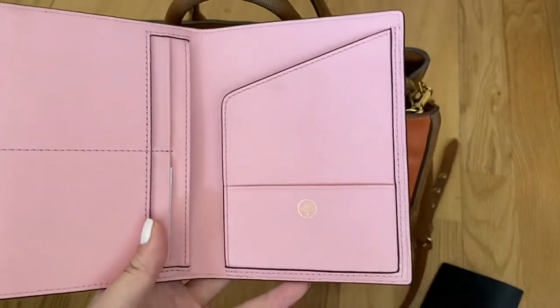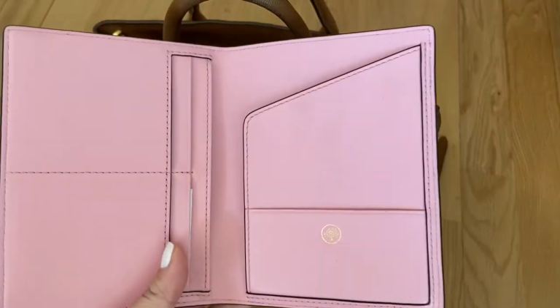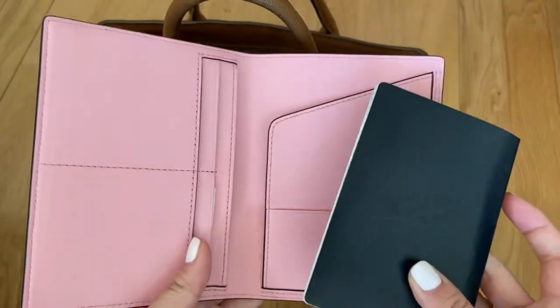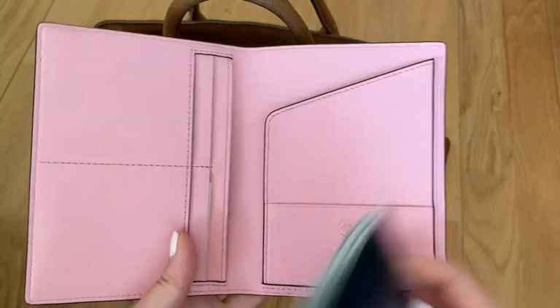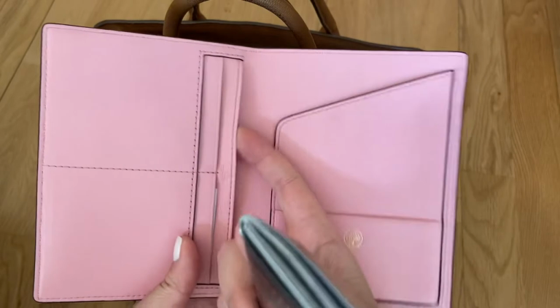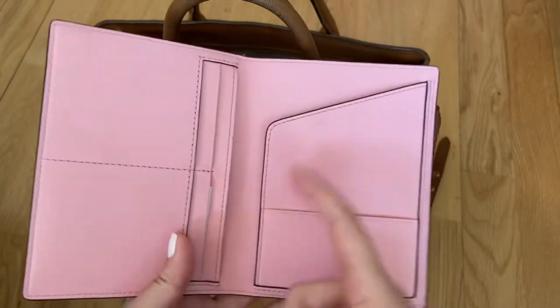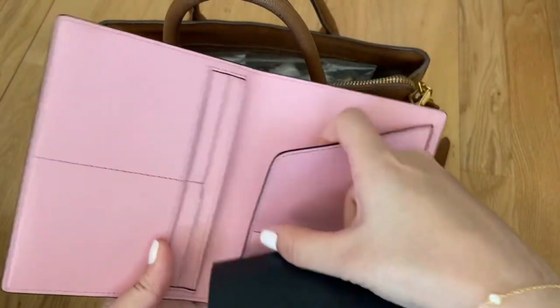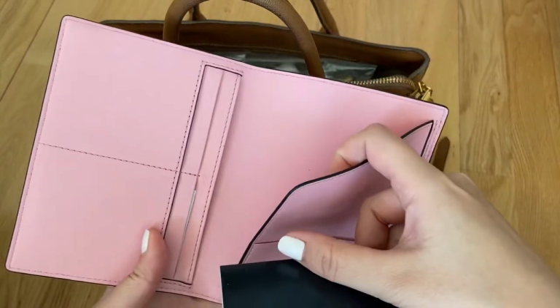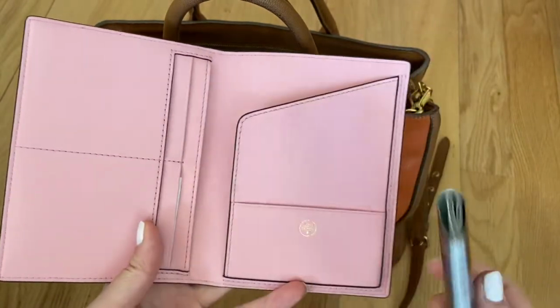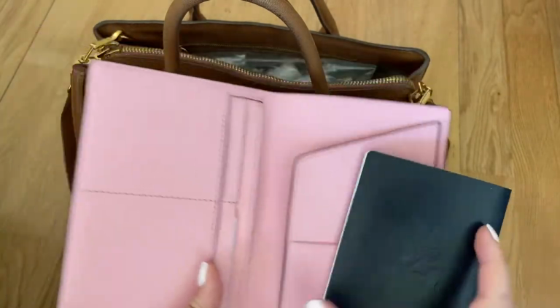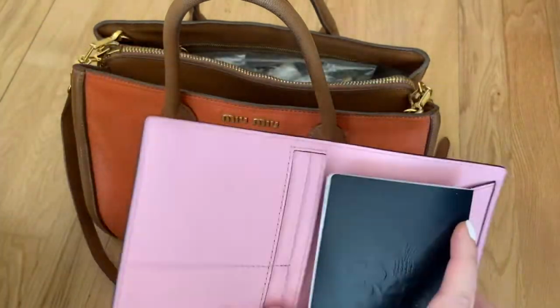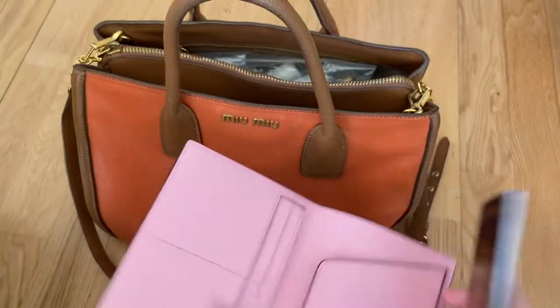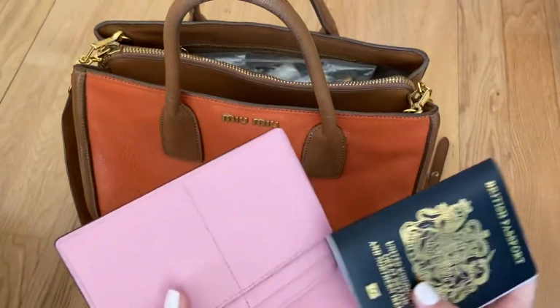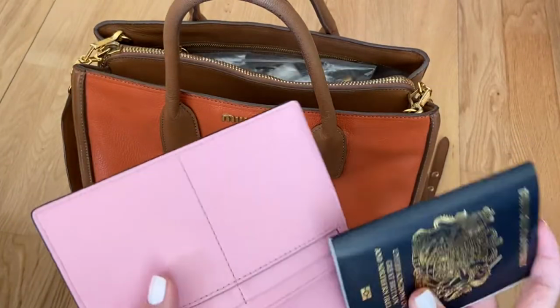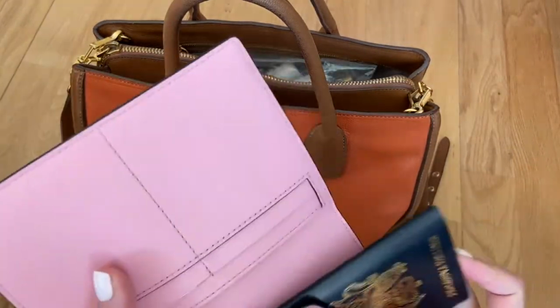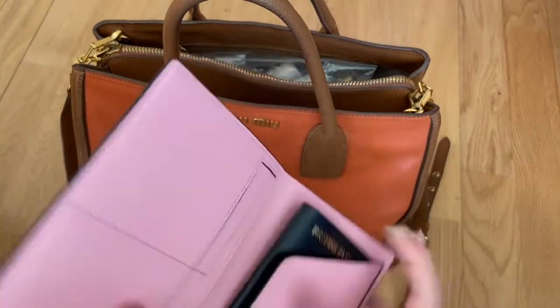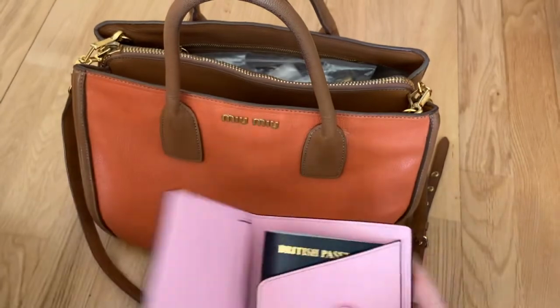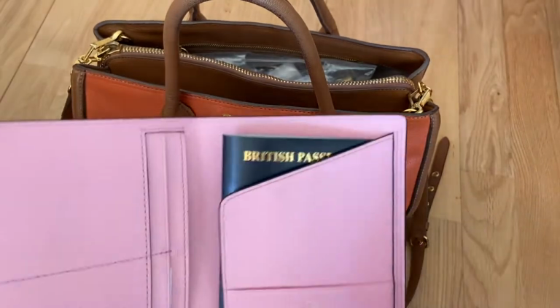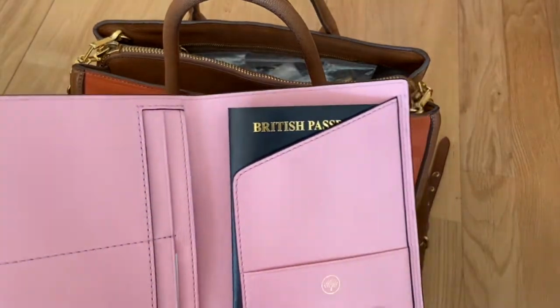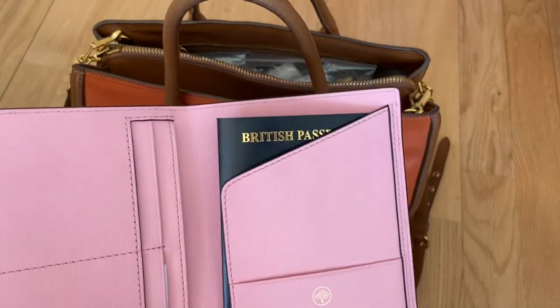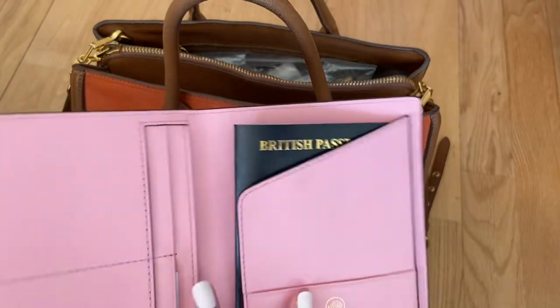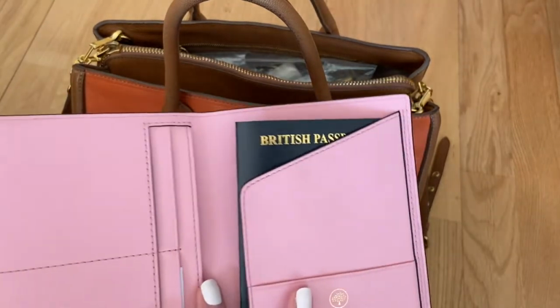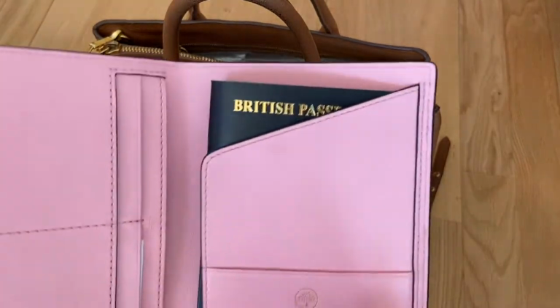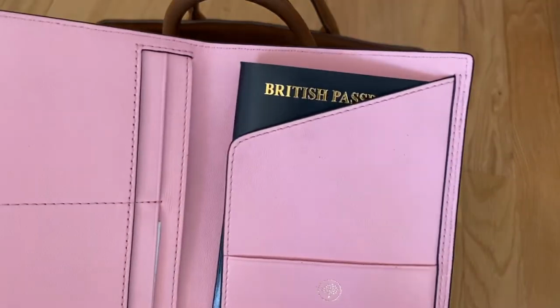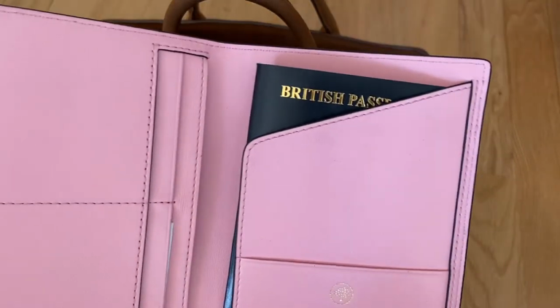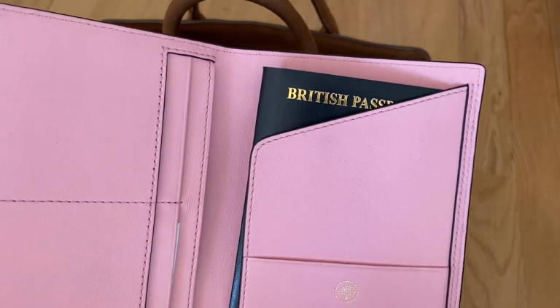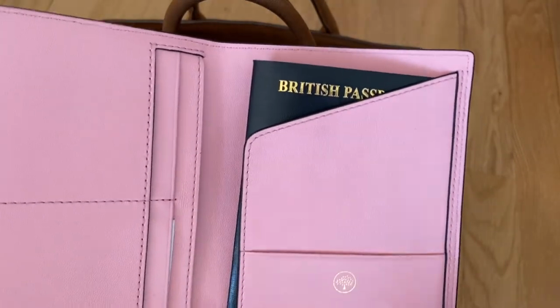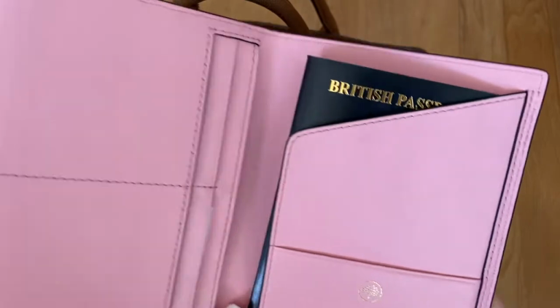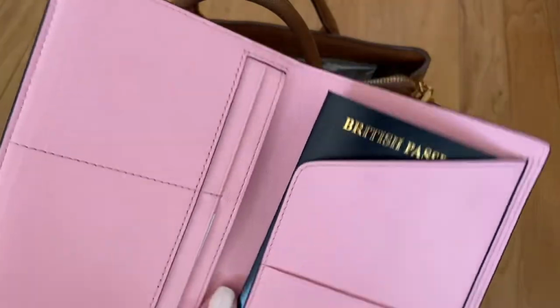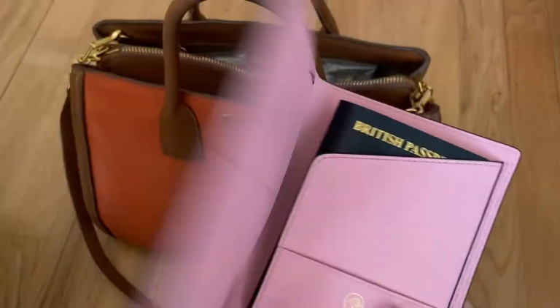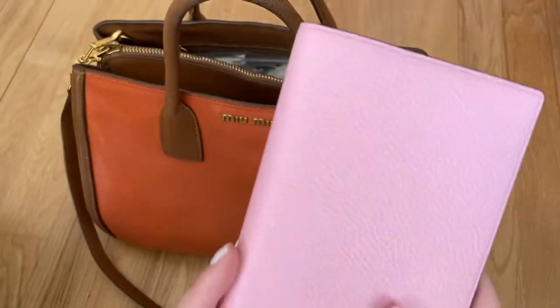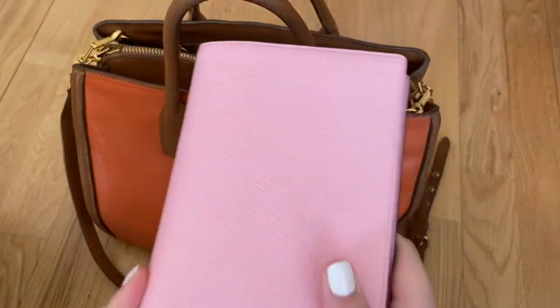Depending on the passport you have you can slot it in behind here or over here. I use this for my passport and also my boarding pass and the passenger locator form as well, which we needed to travel.